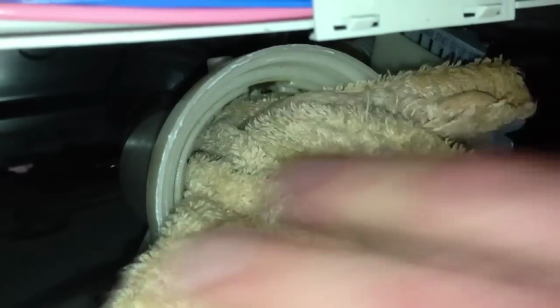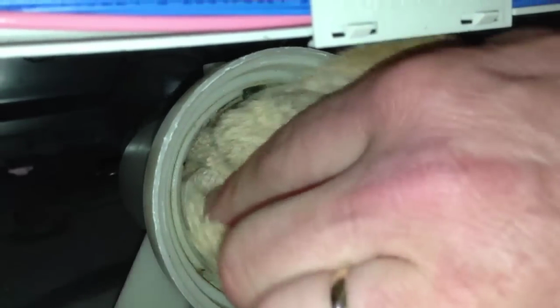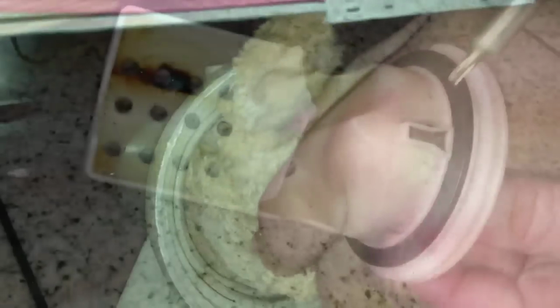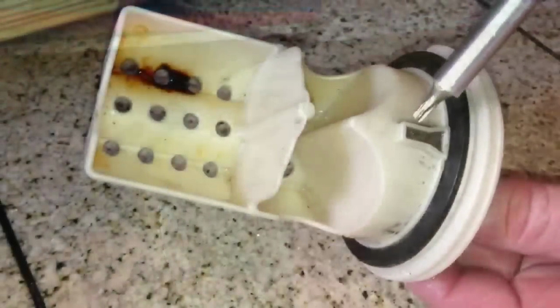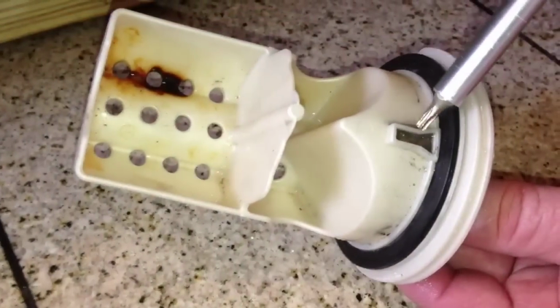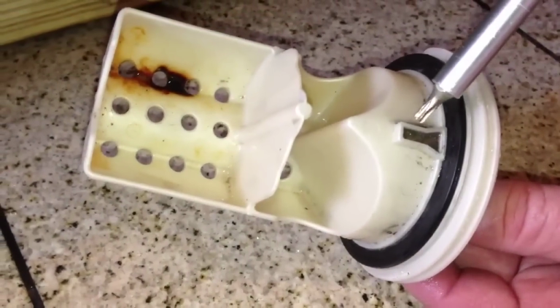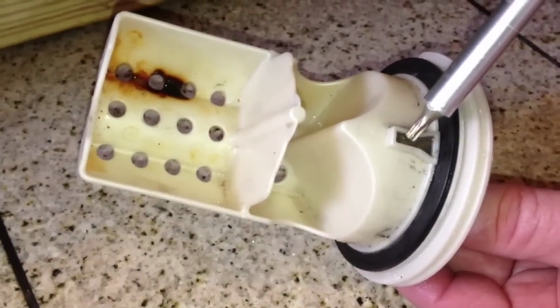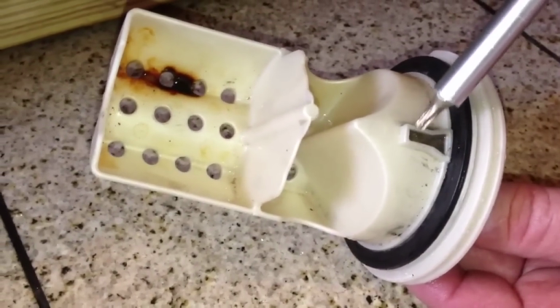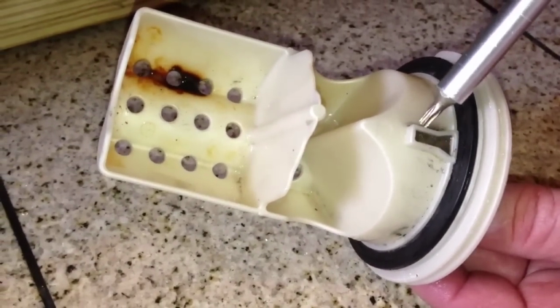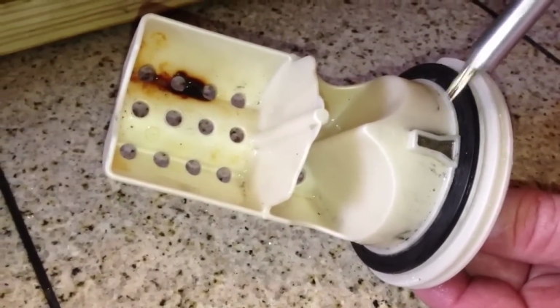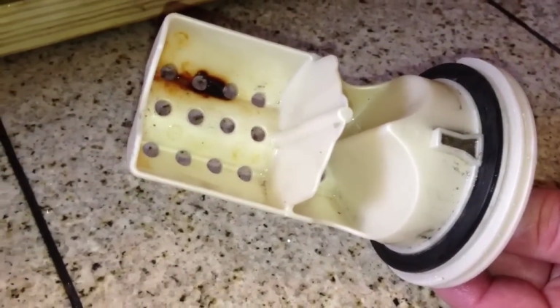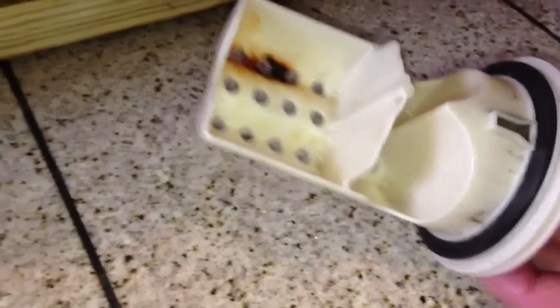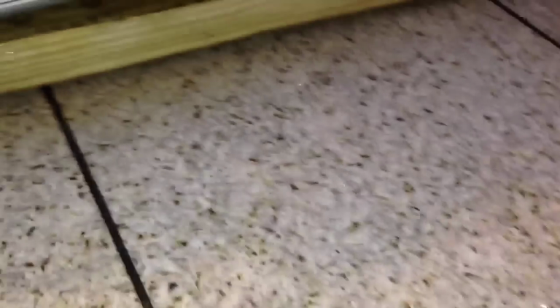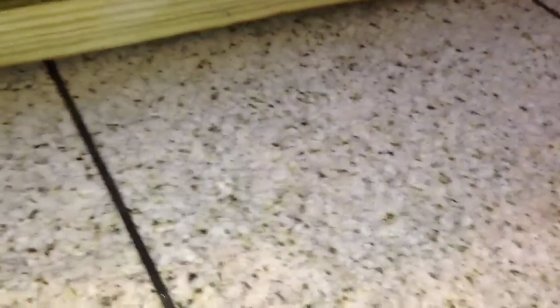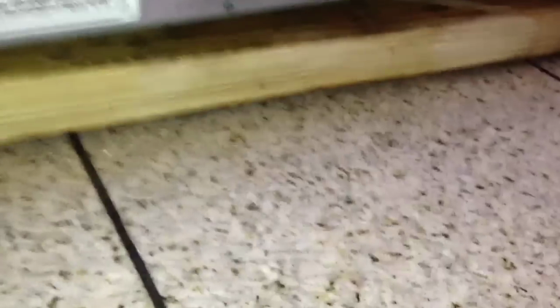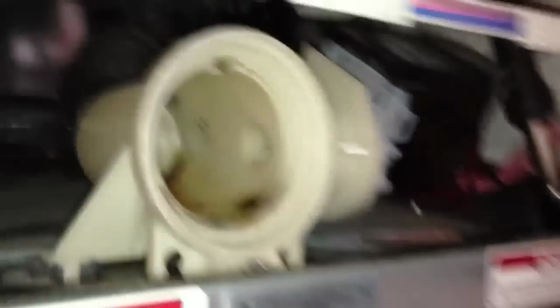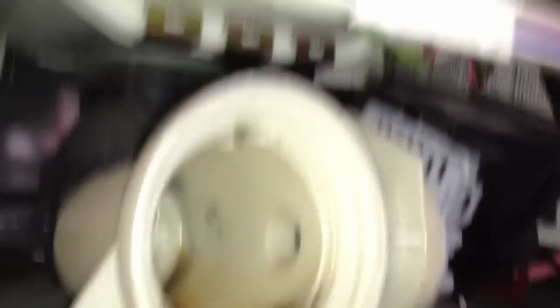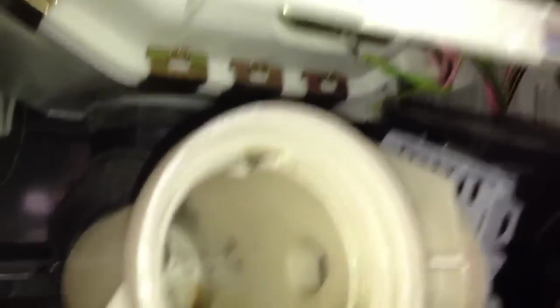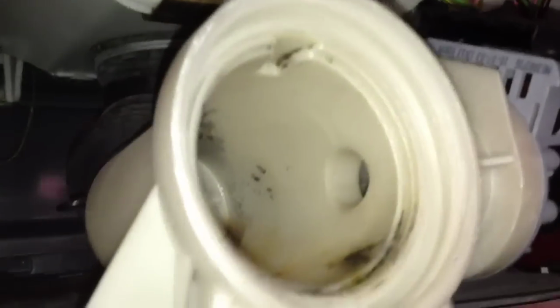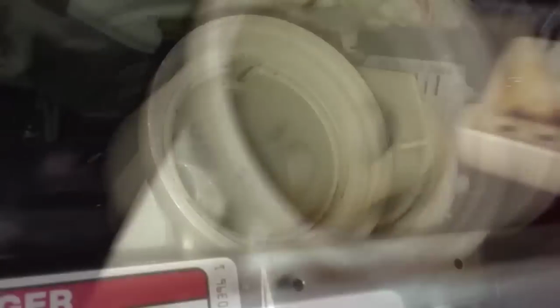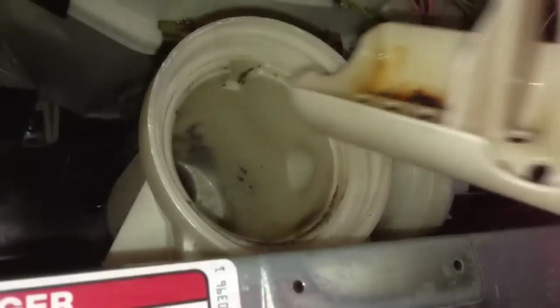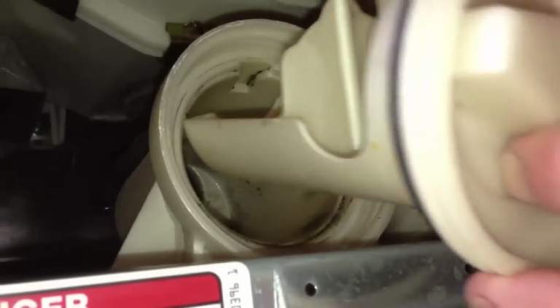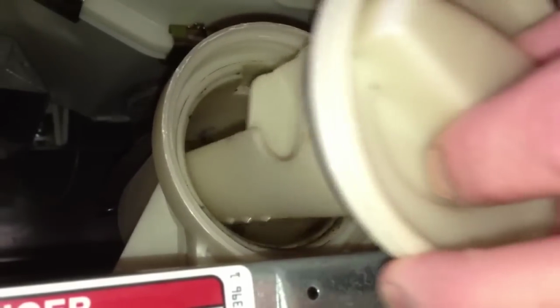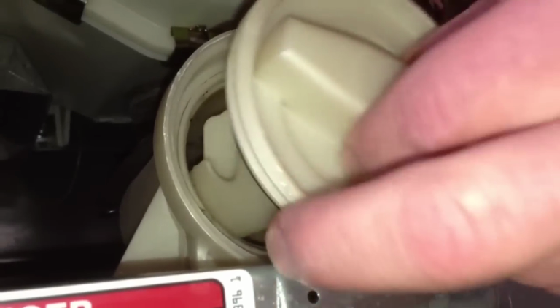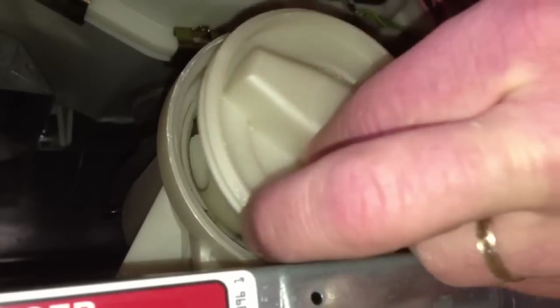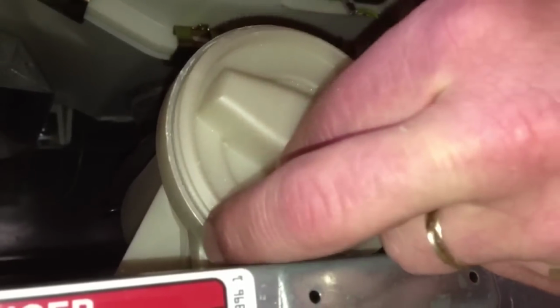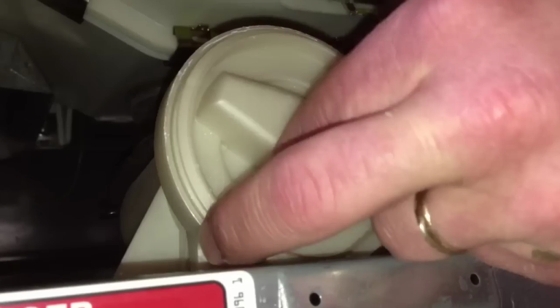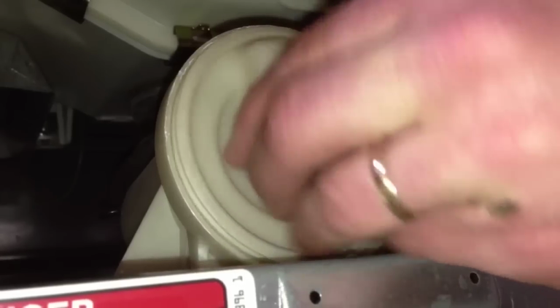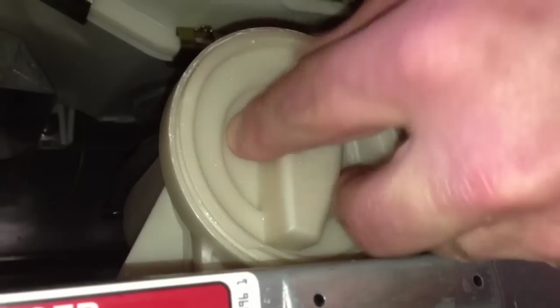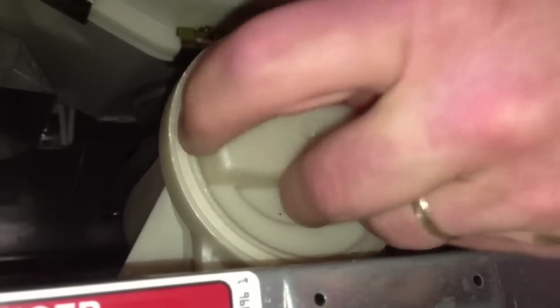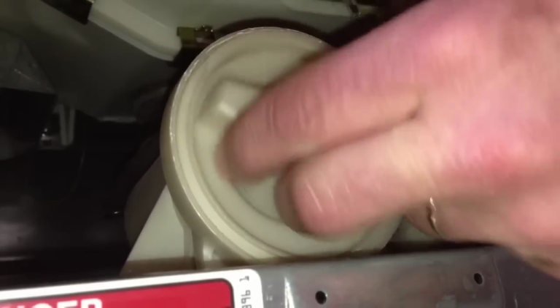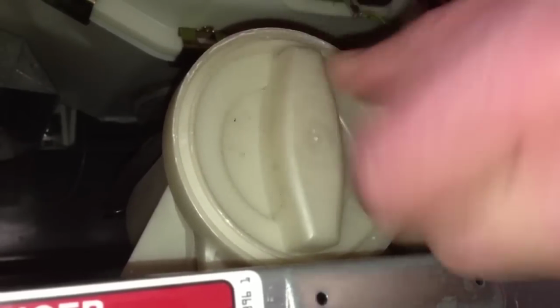Once we get that cleaned out we're ready to put it back in. You'll notice there's a tab on the top part of this — that tab is going to go in the notch. You can see the notch right here. Put the tab in the notch, it lines right up, and tighten it up hand tight.